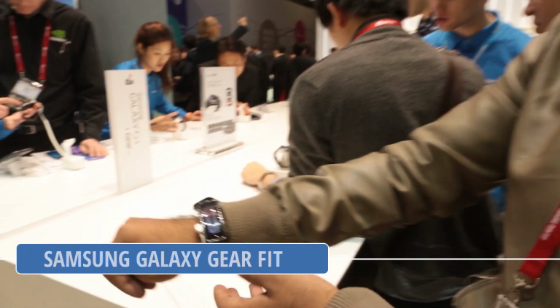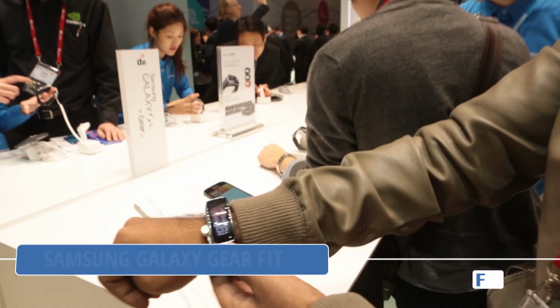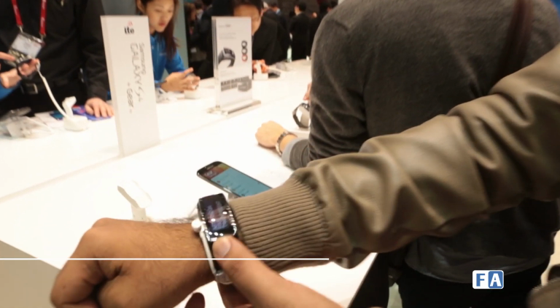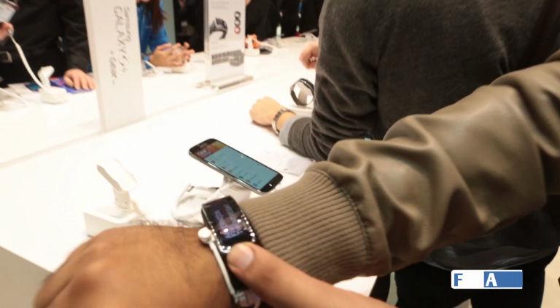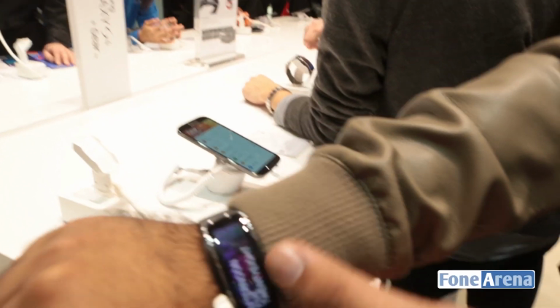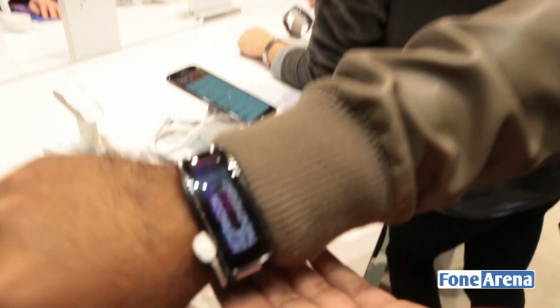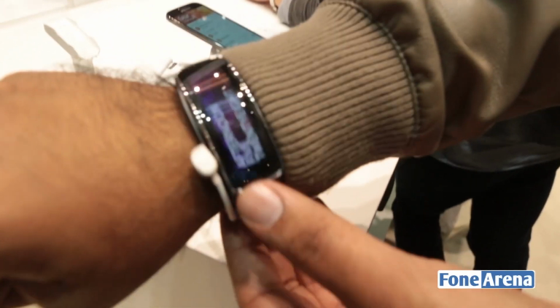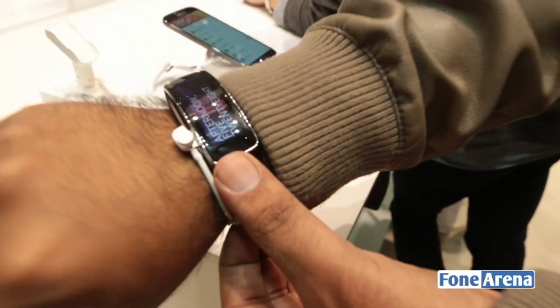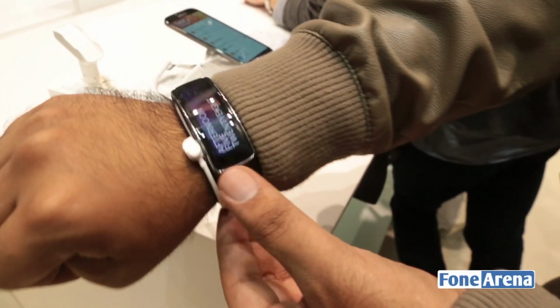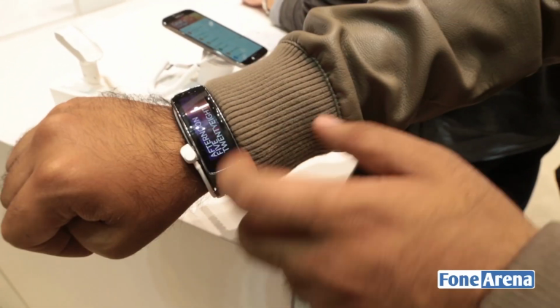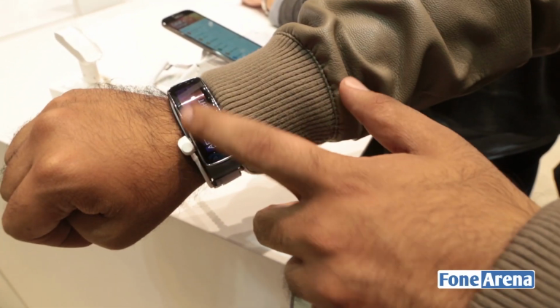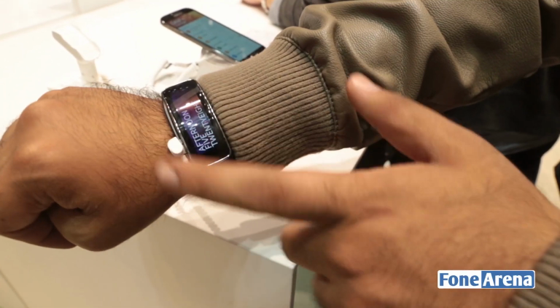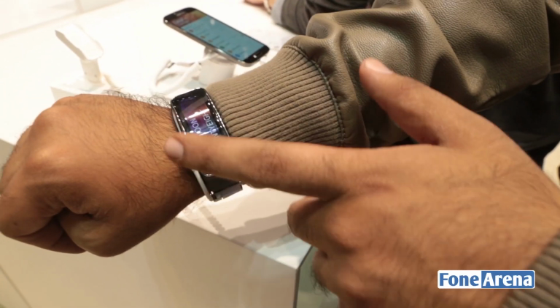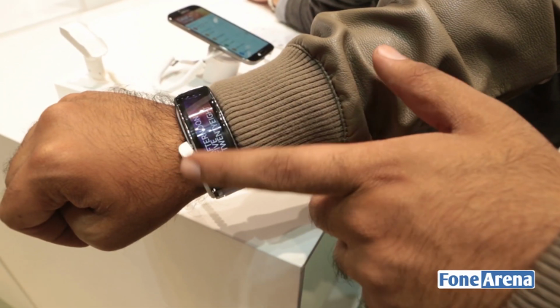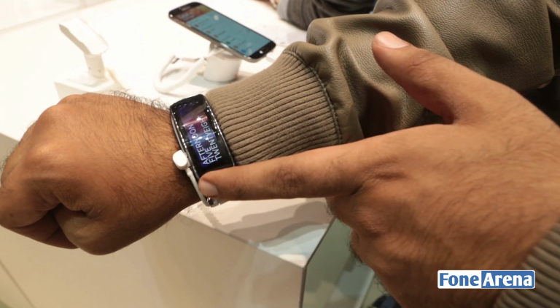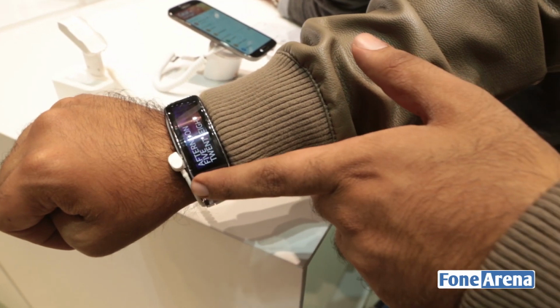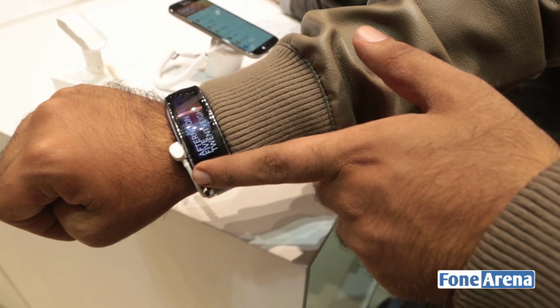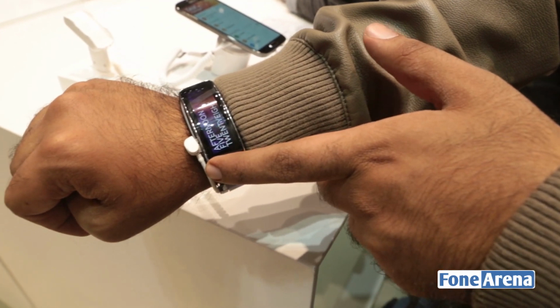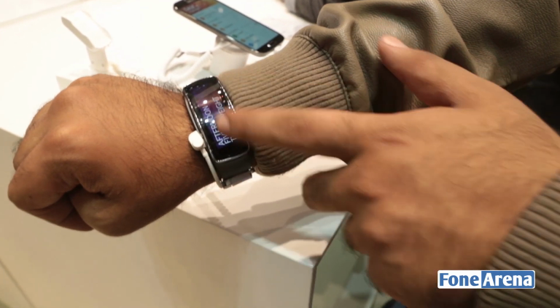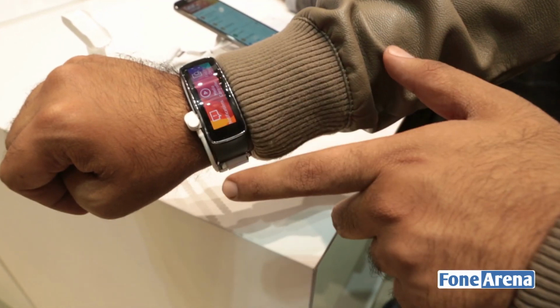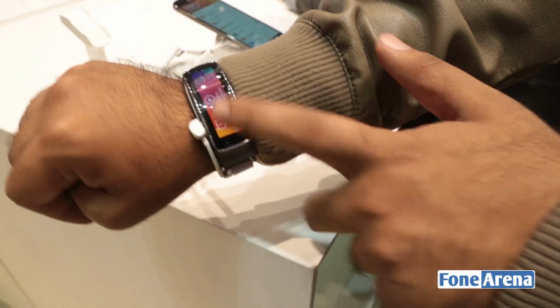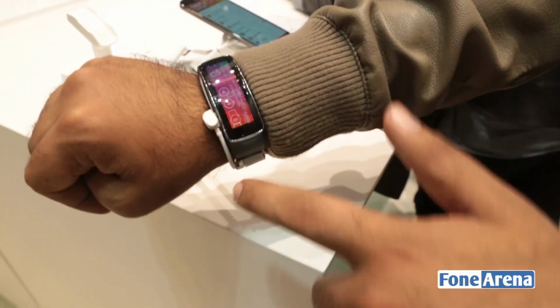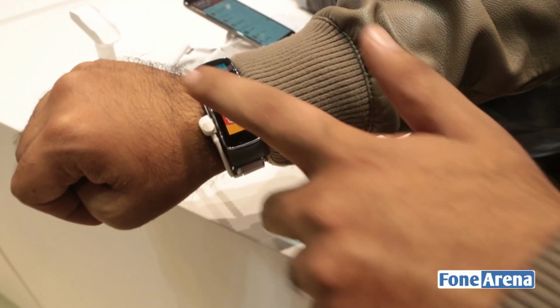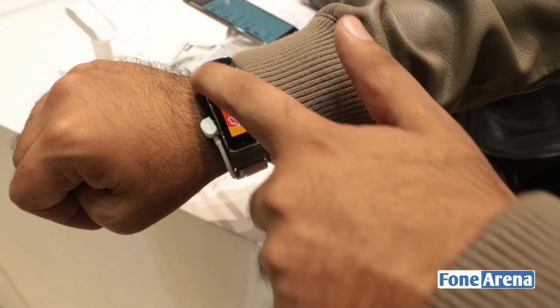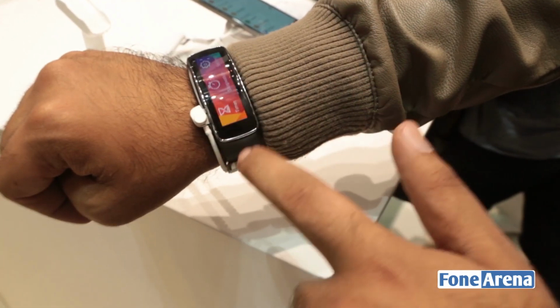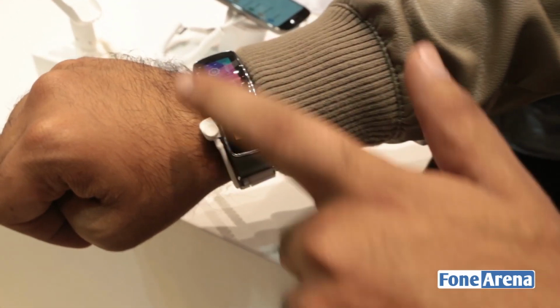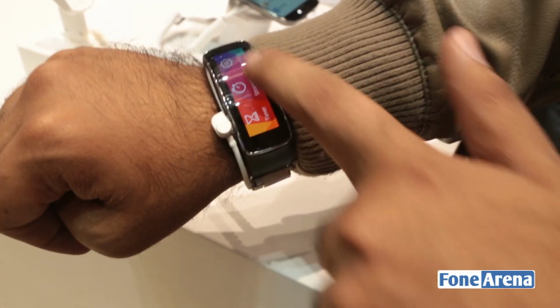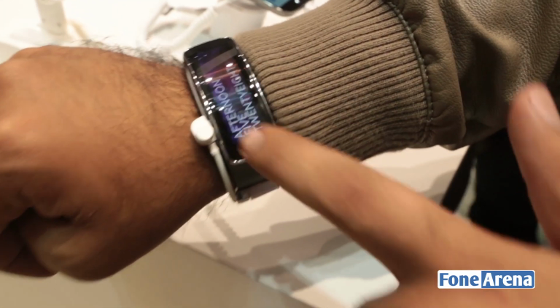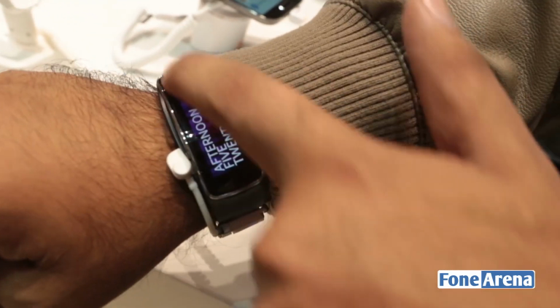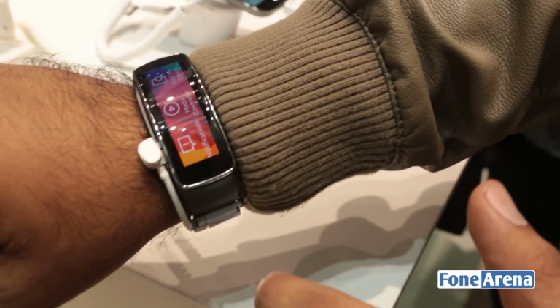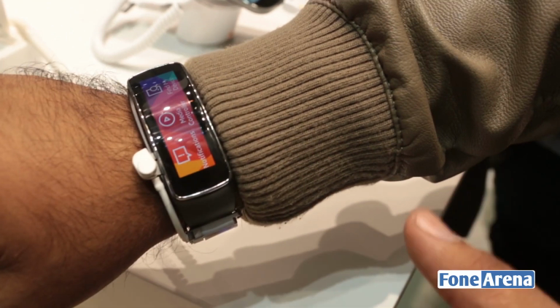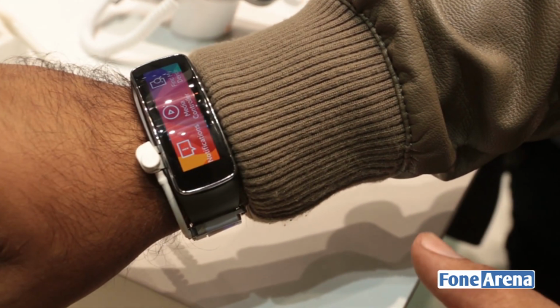I'm wearing it on my wrist. It has a curved display which is kind of pretty cool — it's showing the time here, afternoon 5:28. The curved display makes it really easy to swipe between the screens.